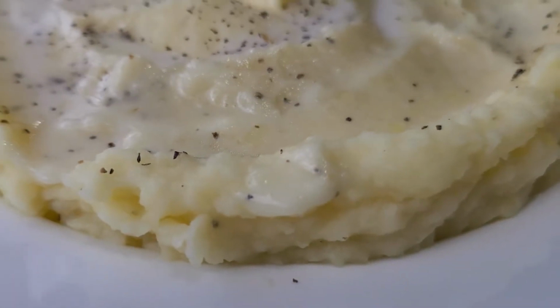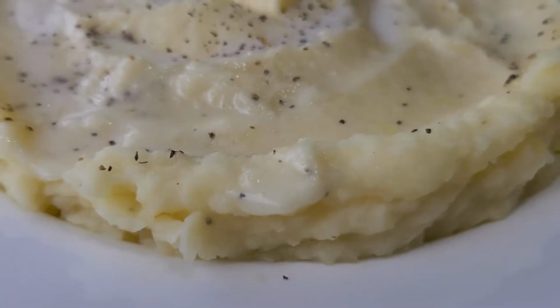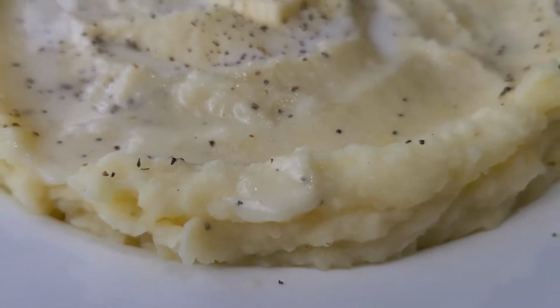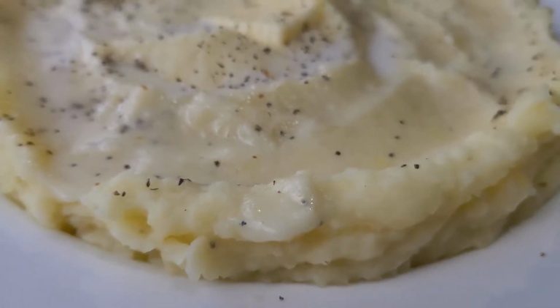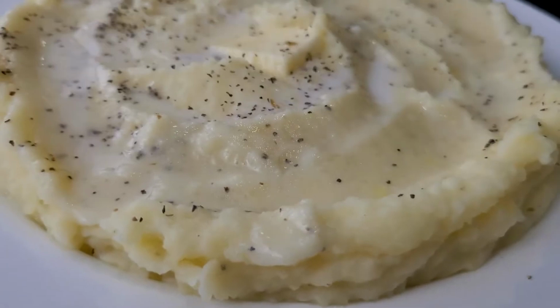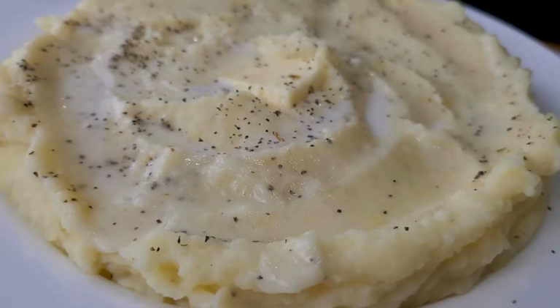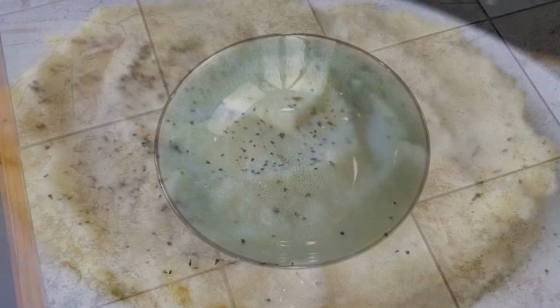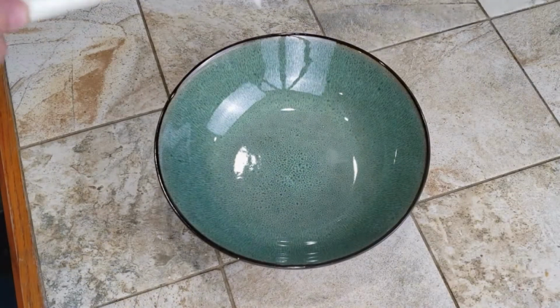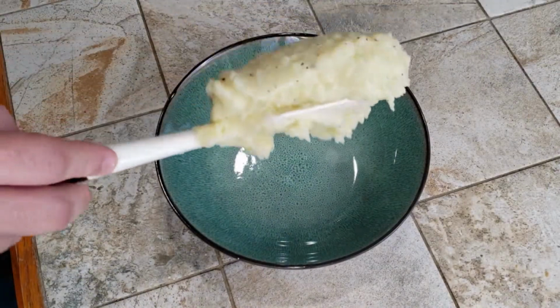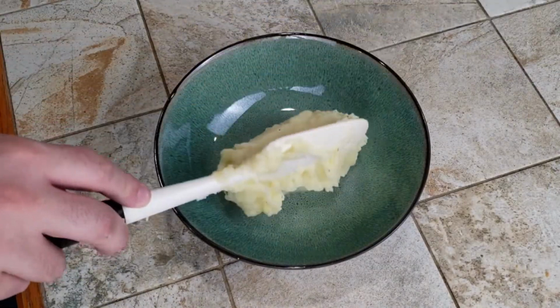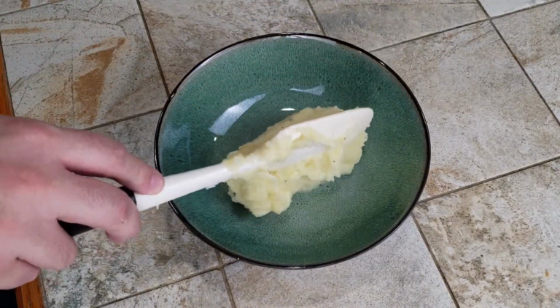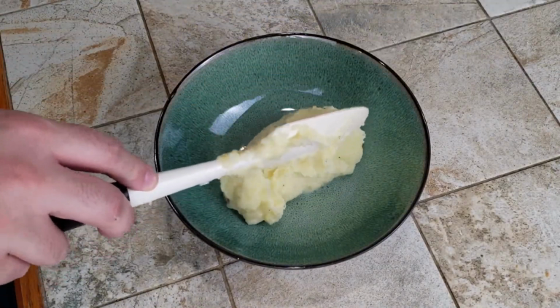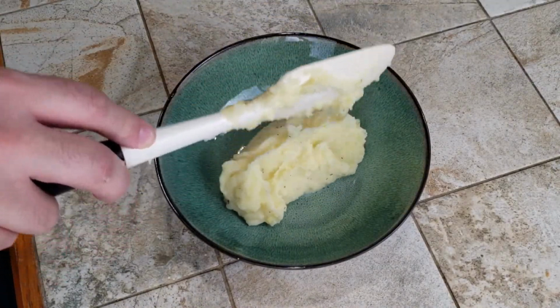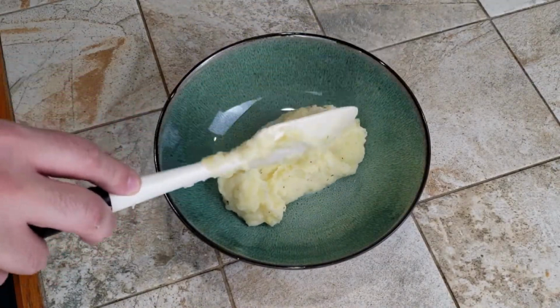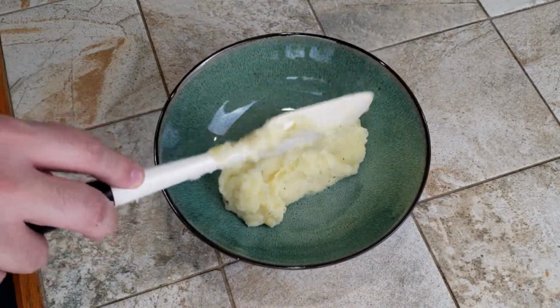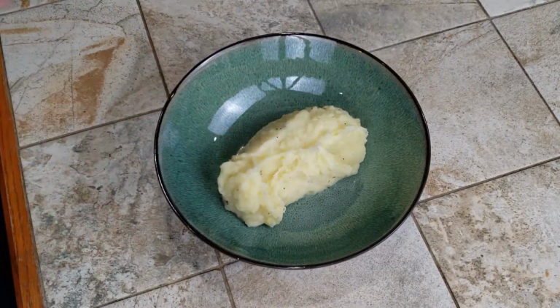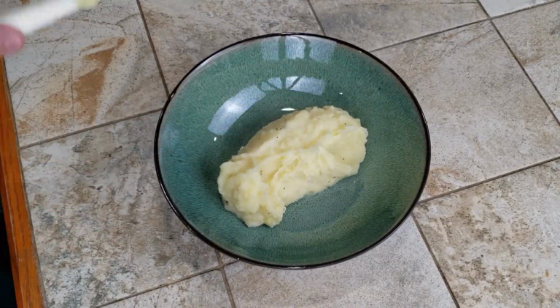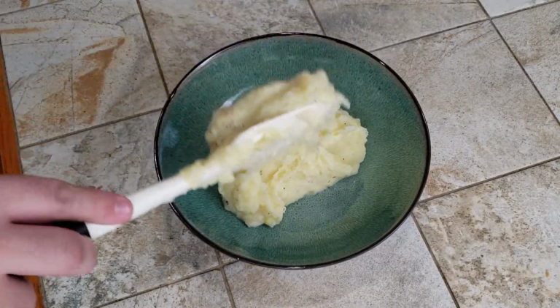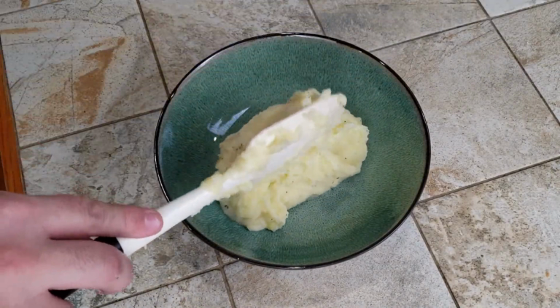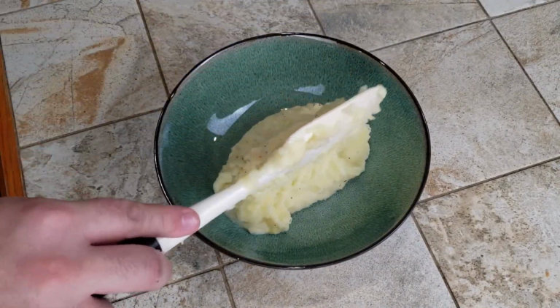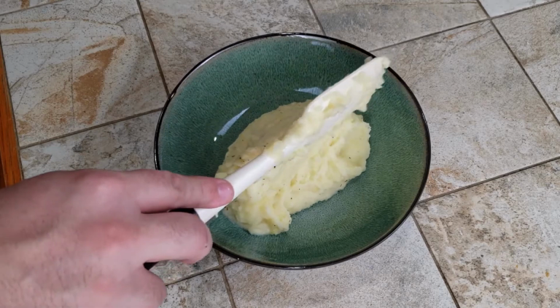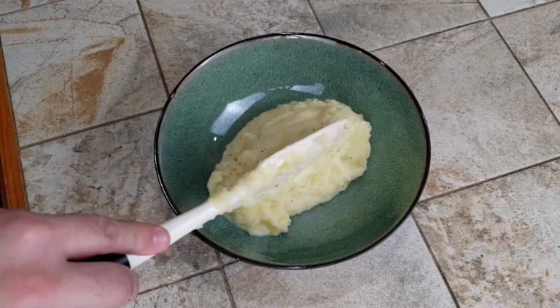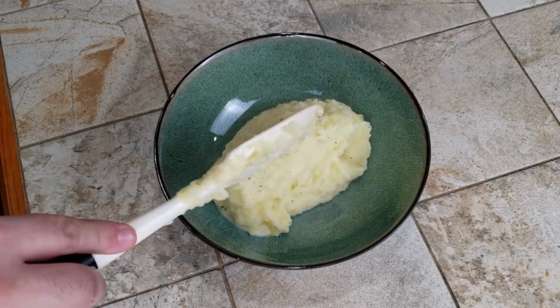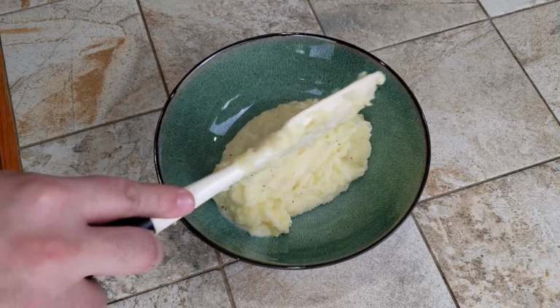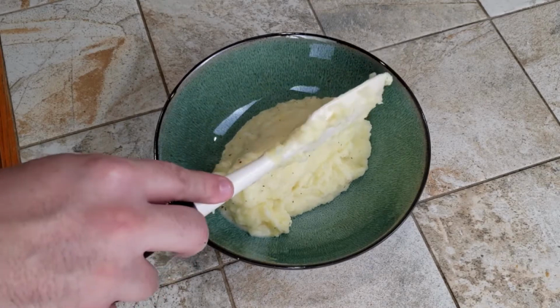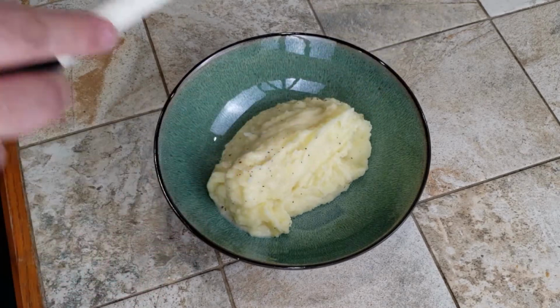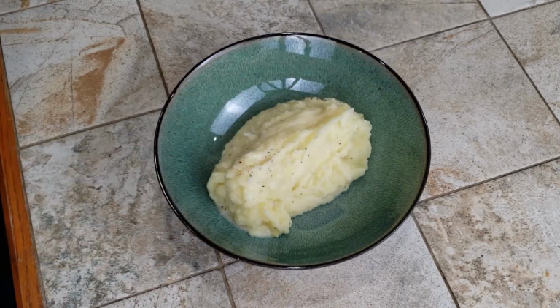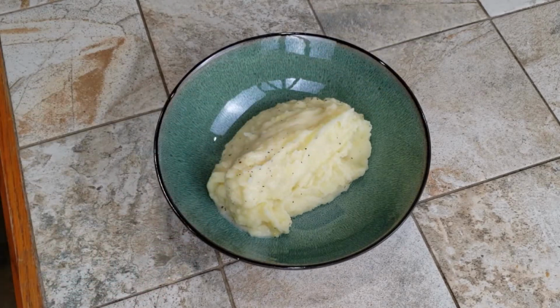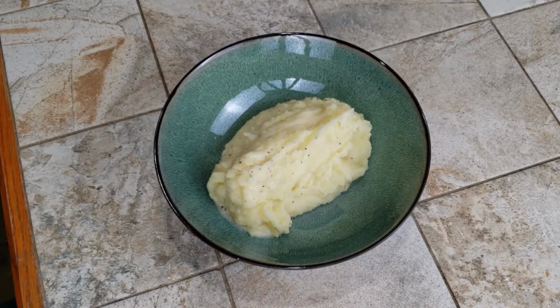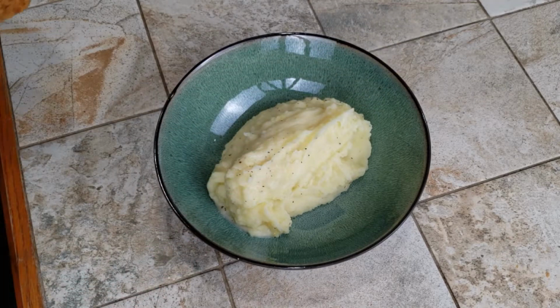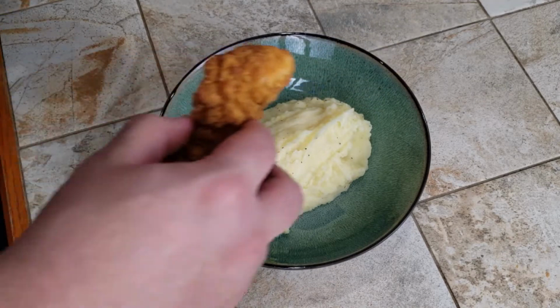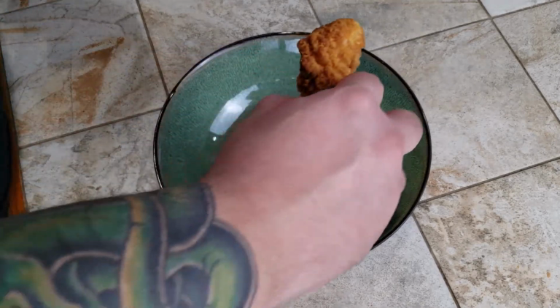And if you thought all we were eating is mashed potatoes, welcome to the channel. Please subscribe since this is your first time here, and watch as we throw together a quick air-fried tender bowl.